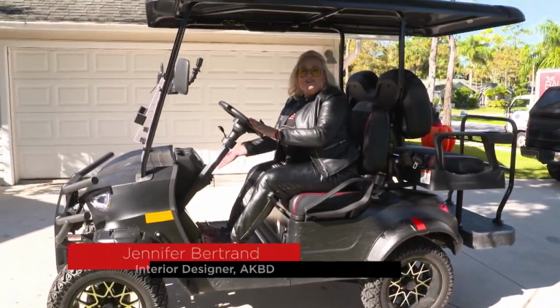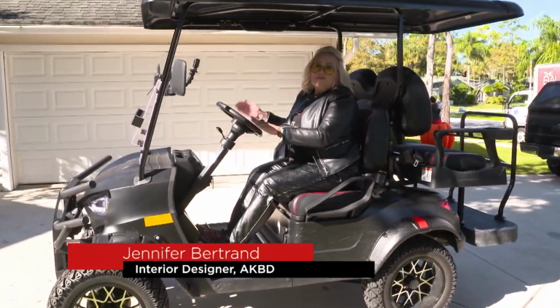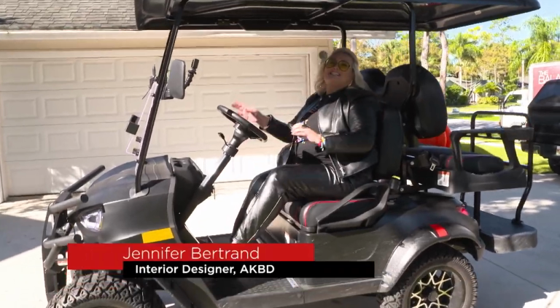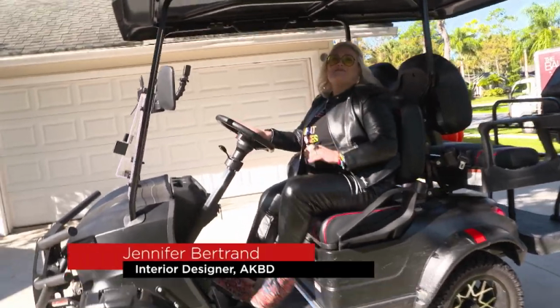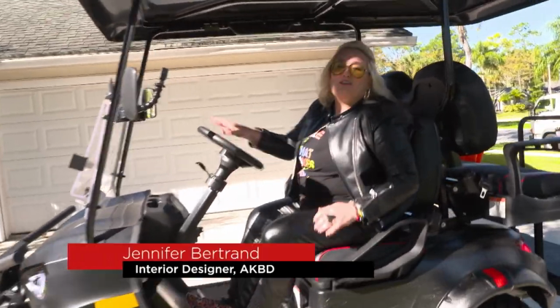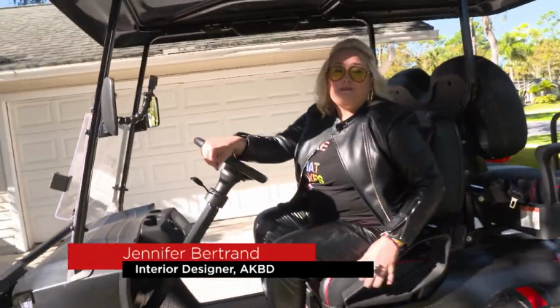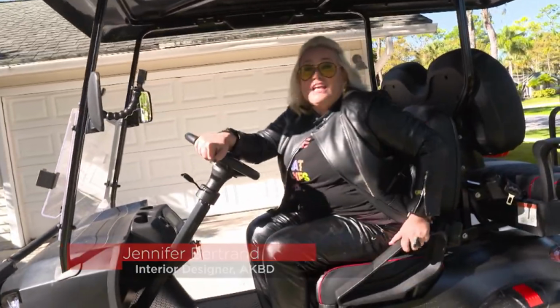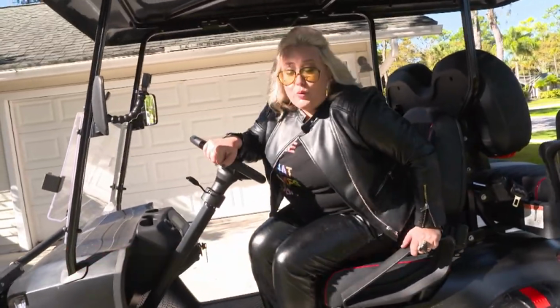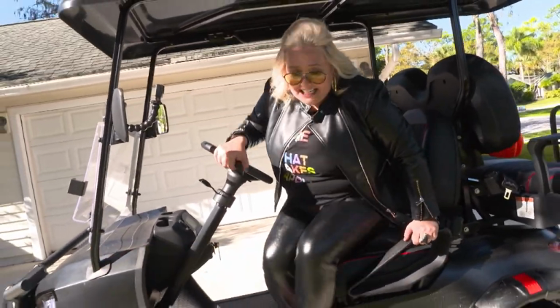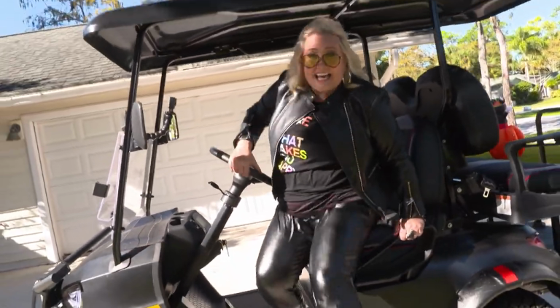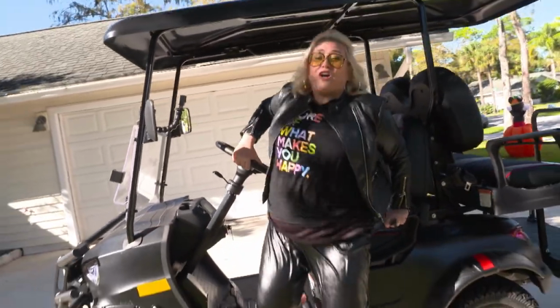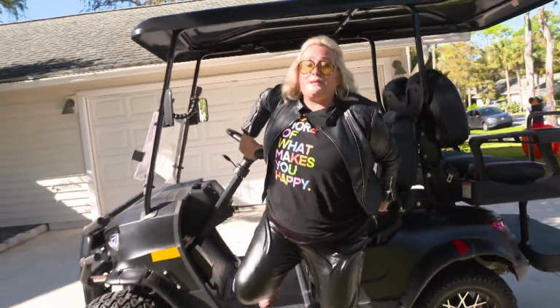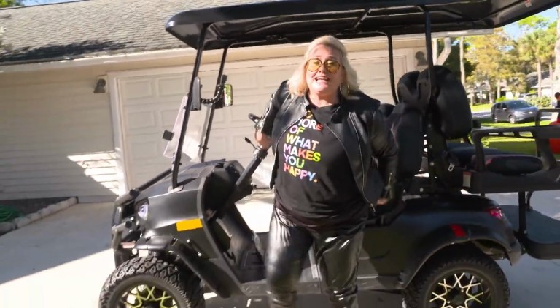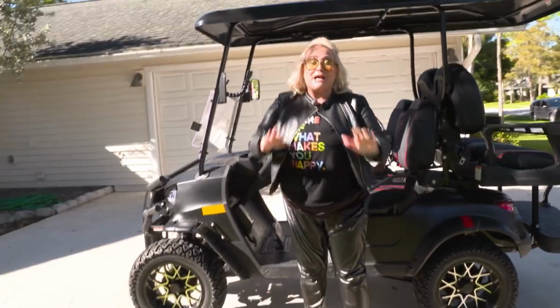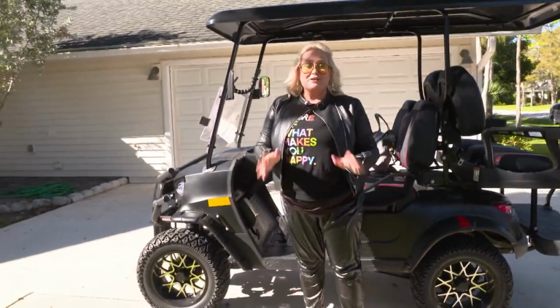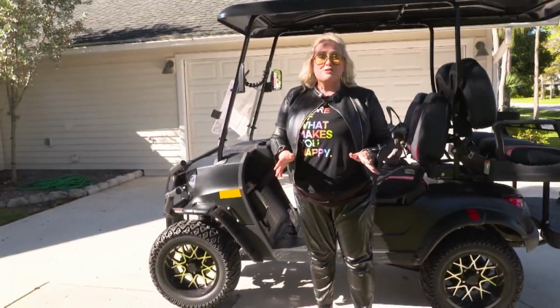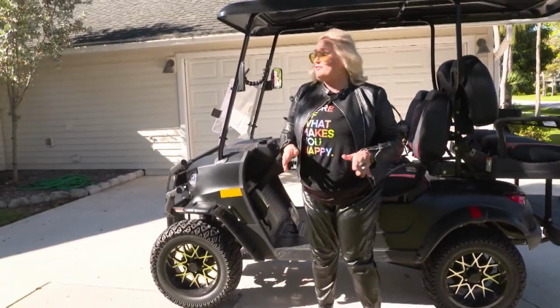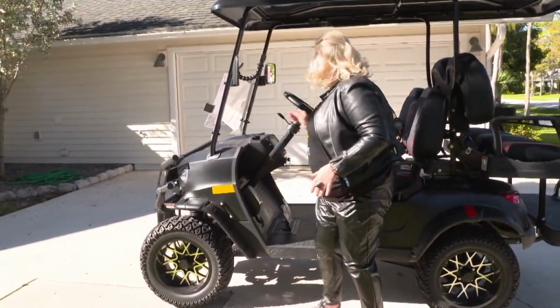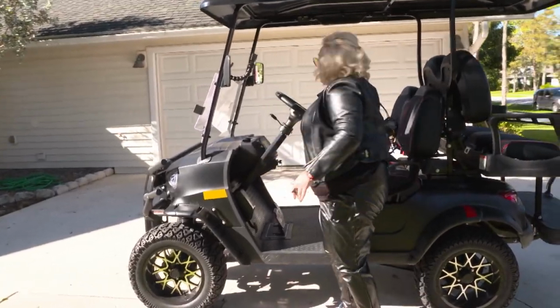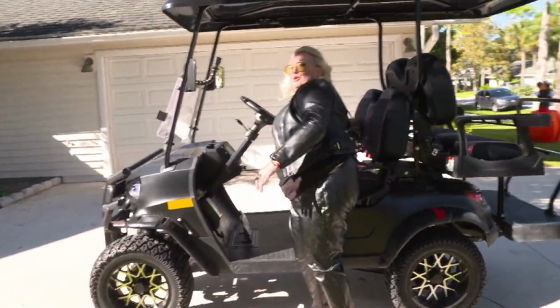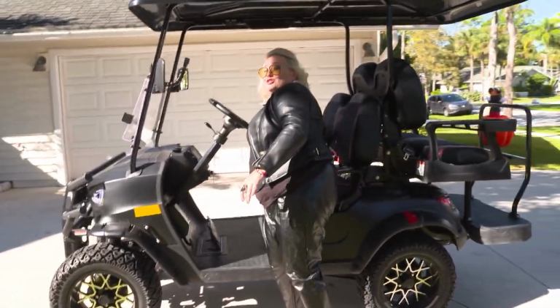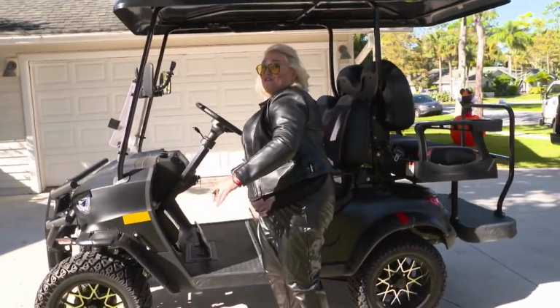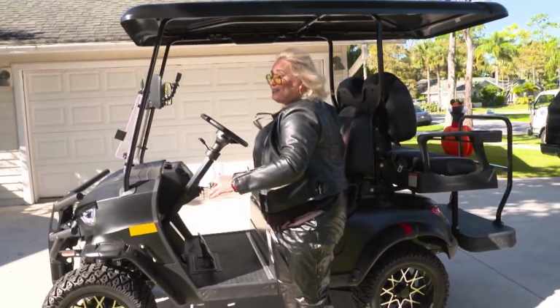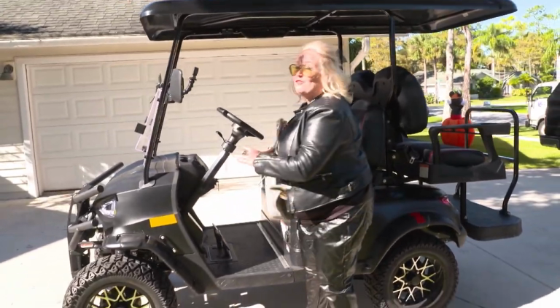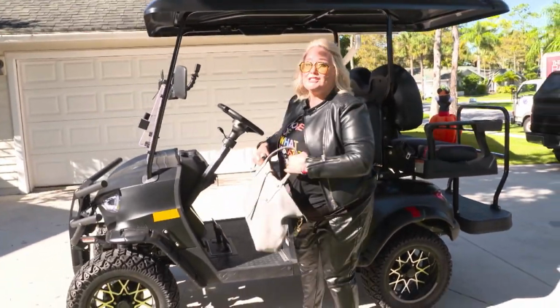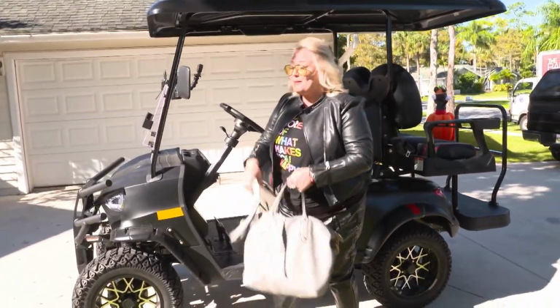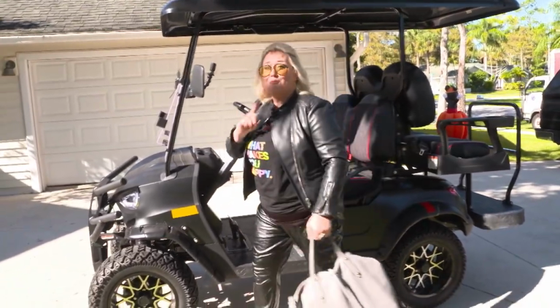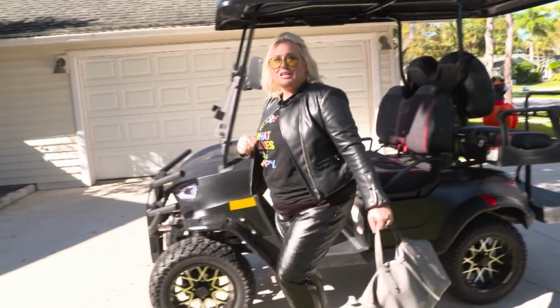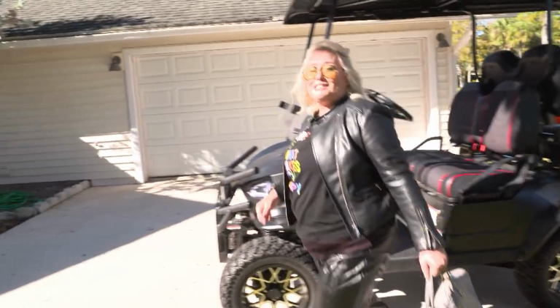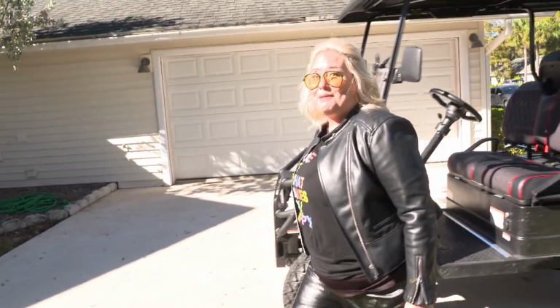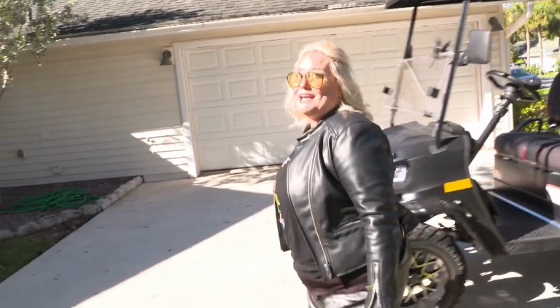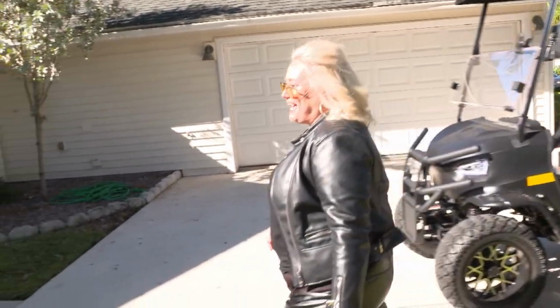Have you ever wondered how to make over a space quickly and have a large impact? I'm here at the Cerise family and we're going to do a fast makeover. It's all about small changes that make big impact.